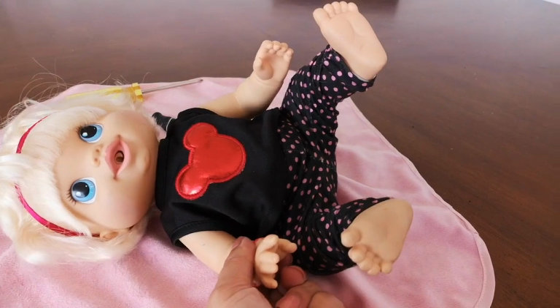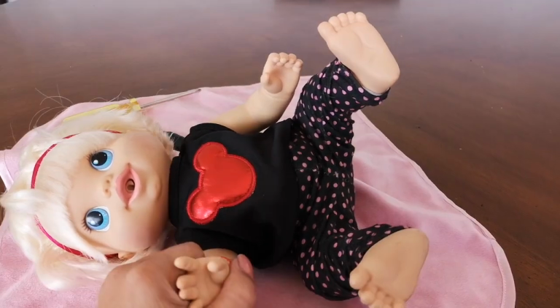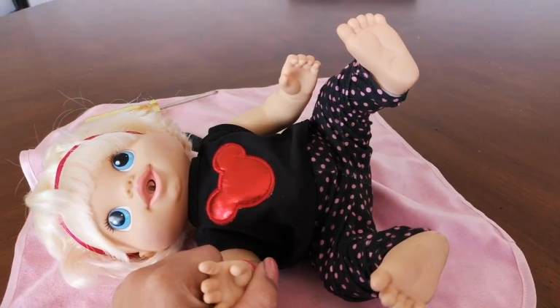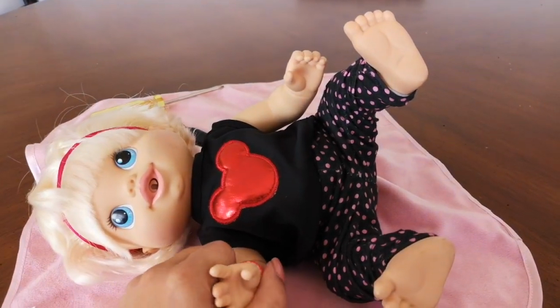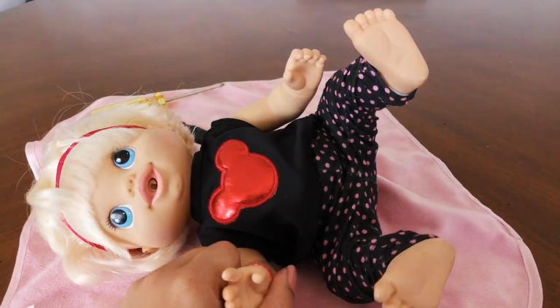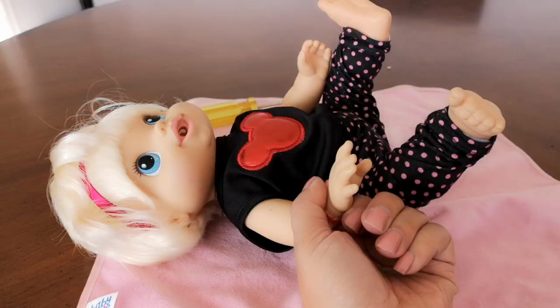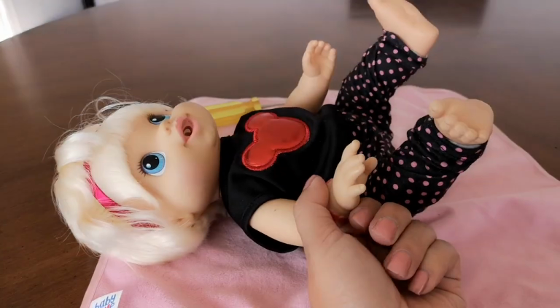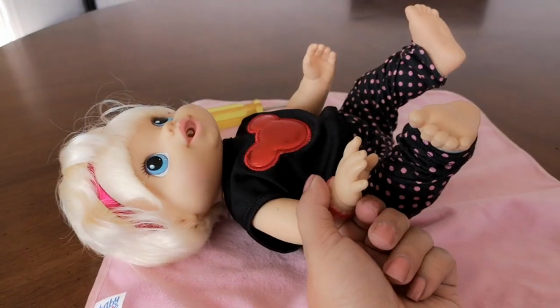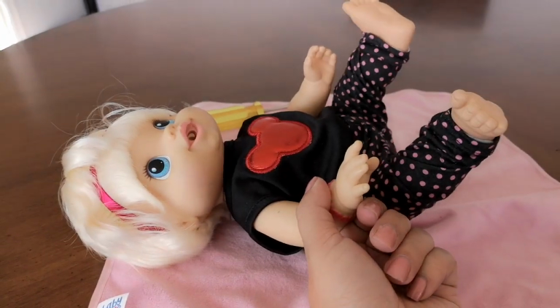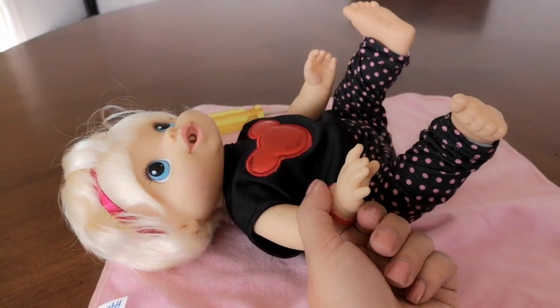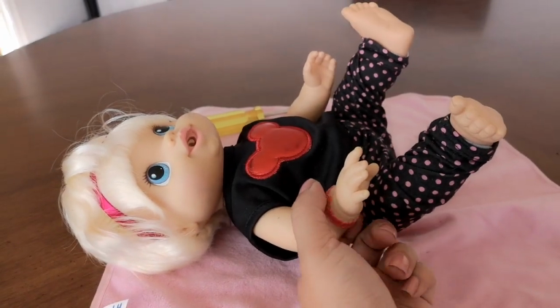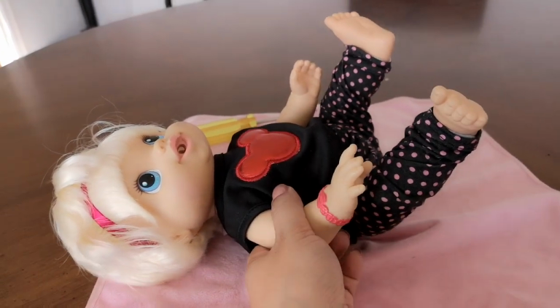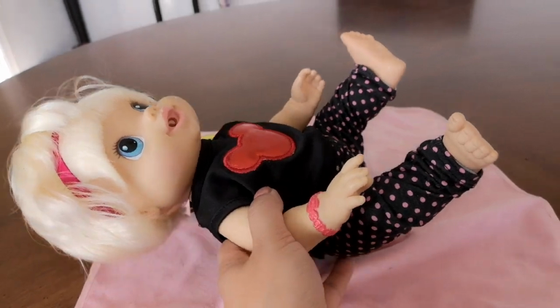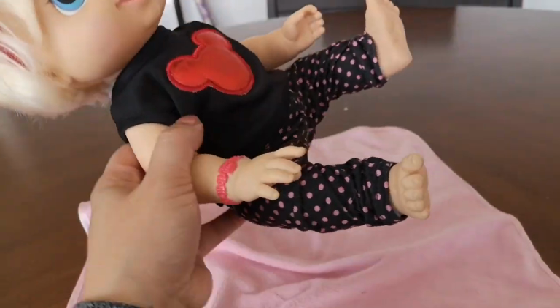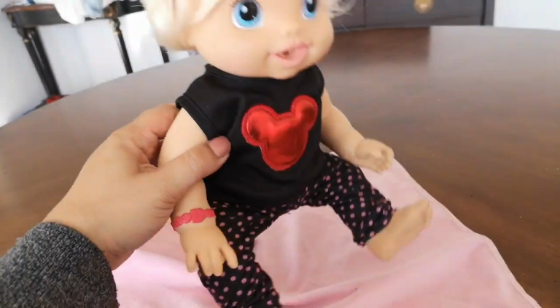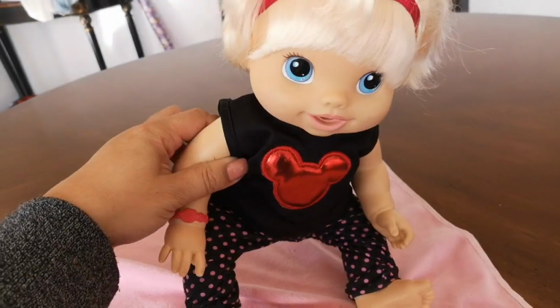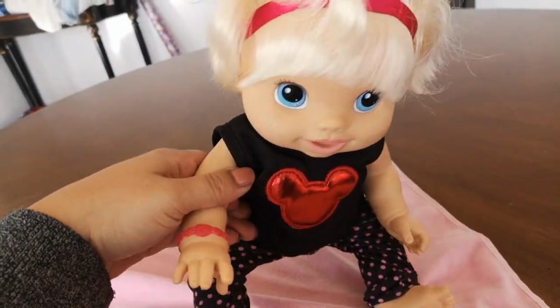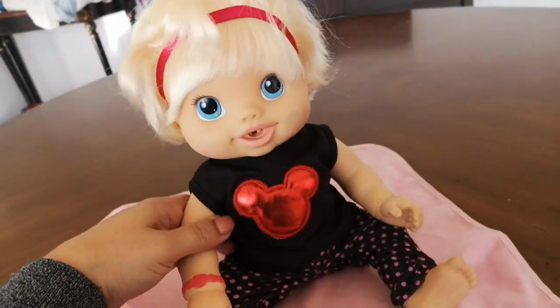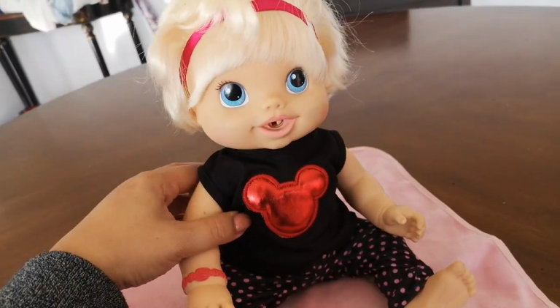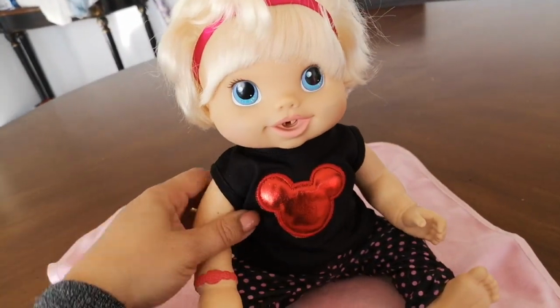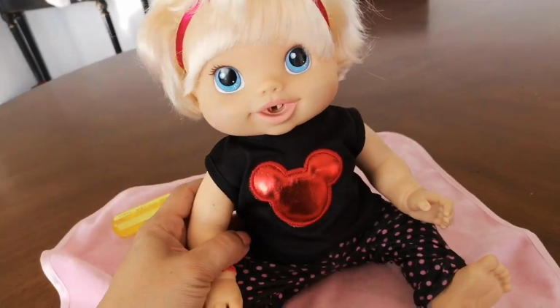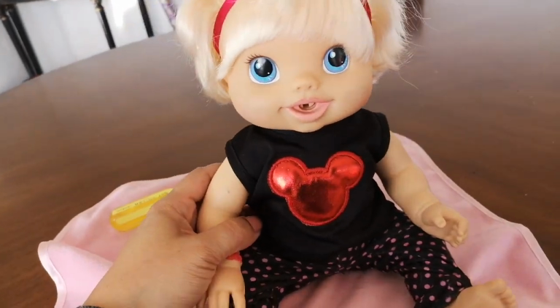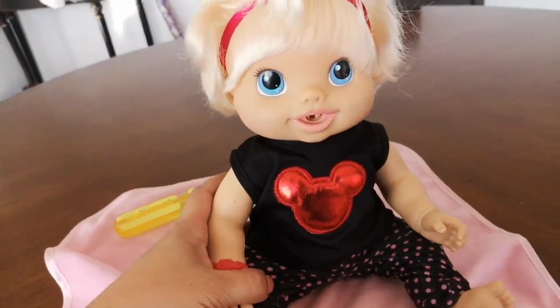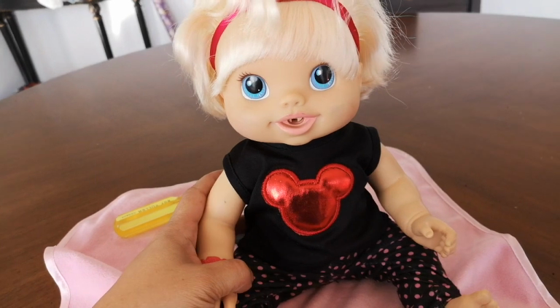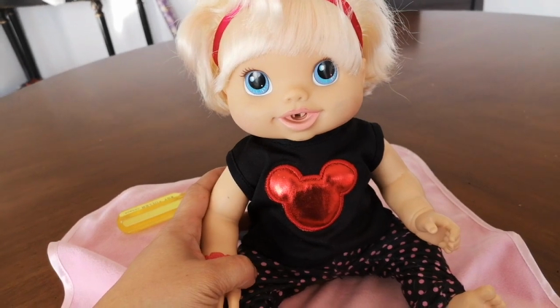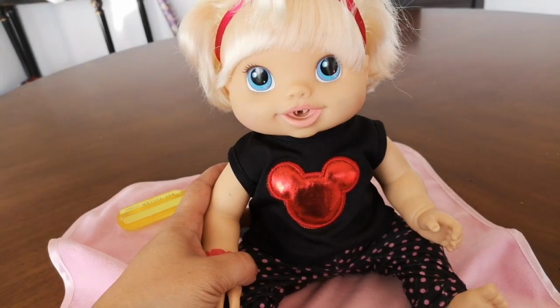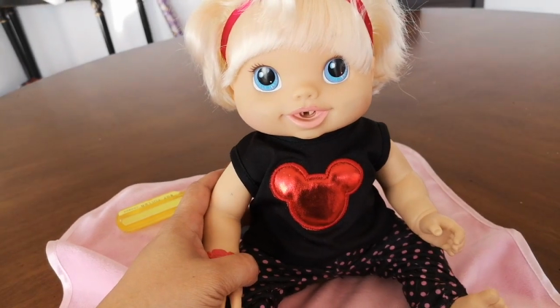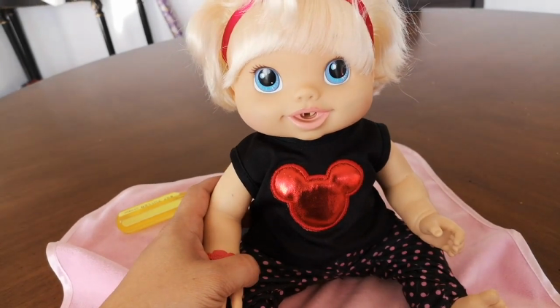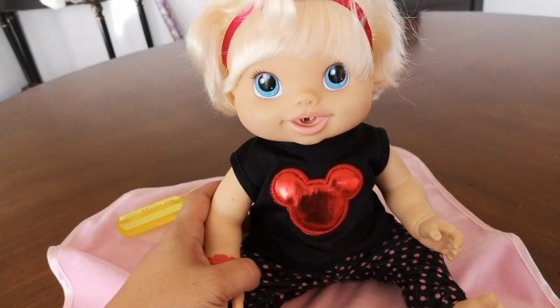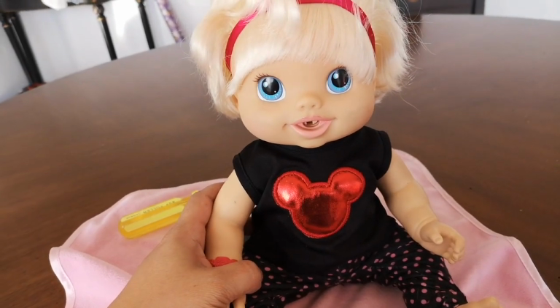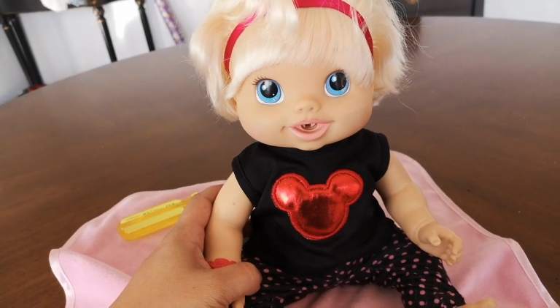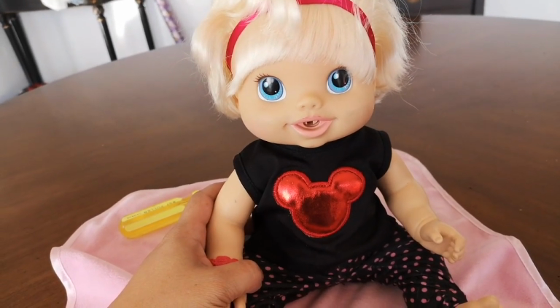You guys can see right here — she will only kick once and she's supposed to kick a bunch of times. But today we are going to take her apart and see what's inside of her, and maybe we can see the faulty wire.